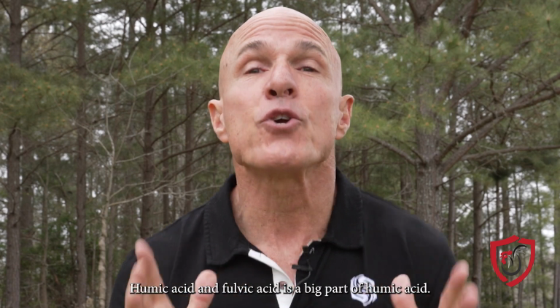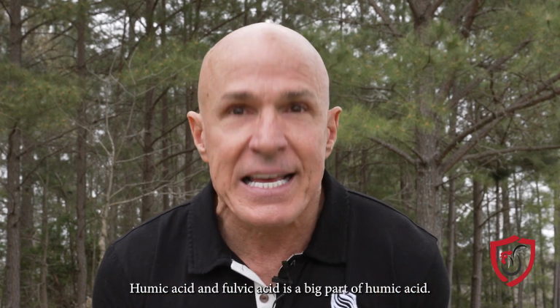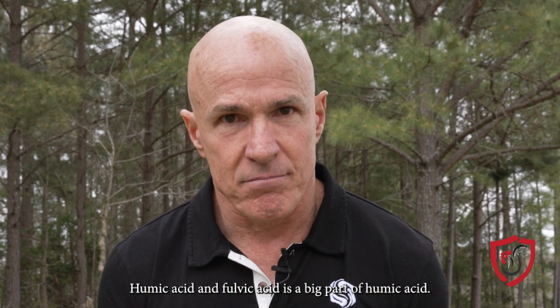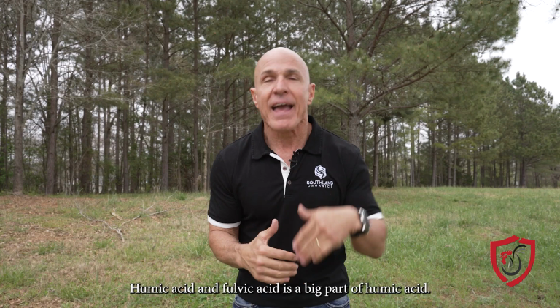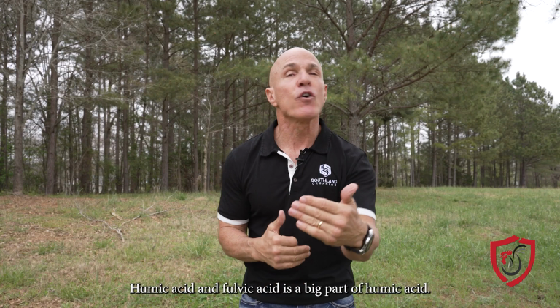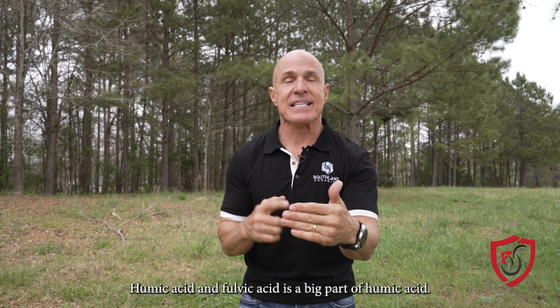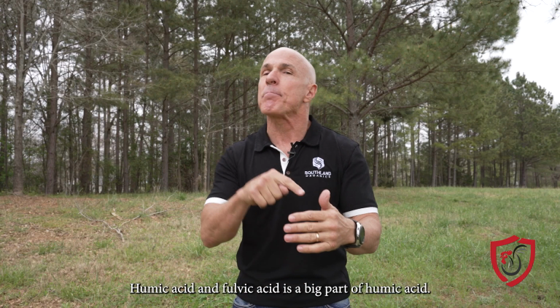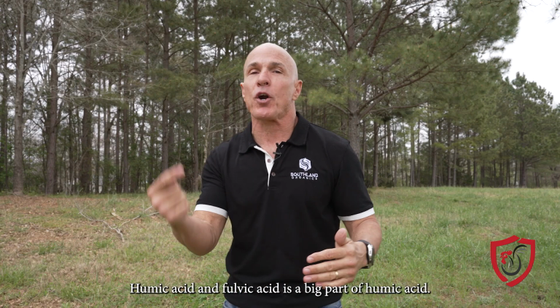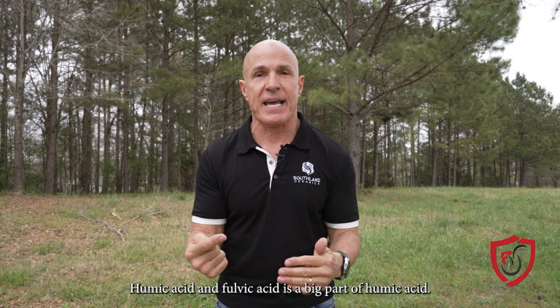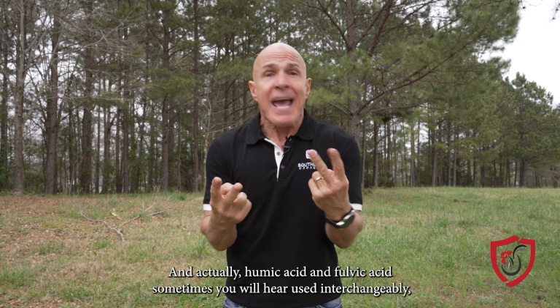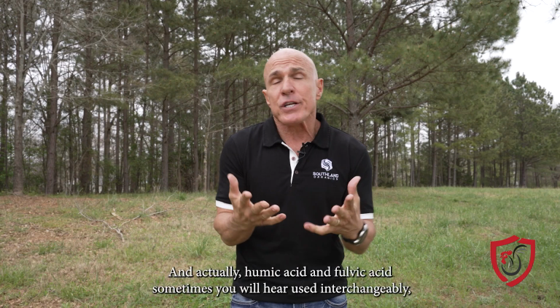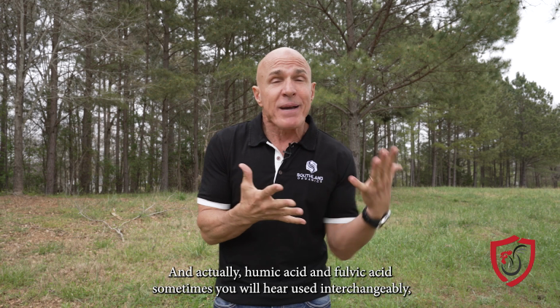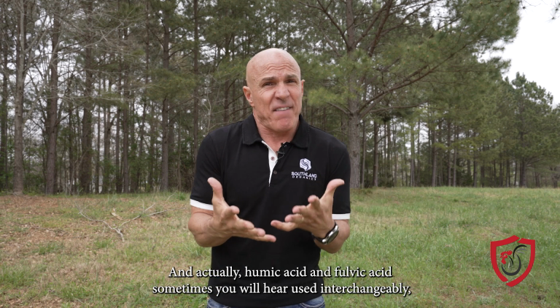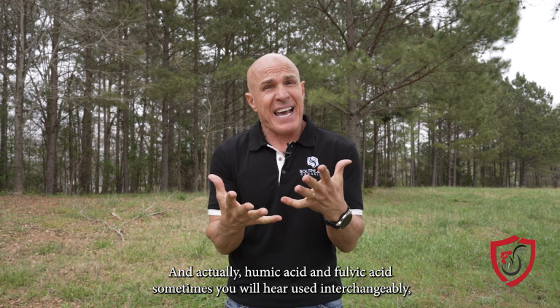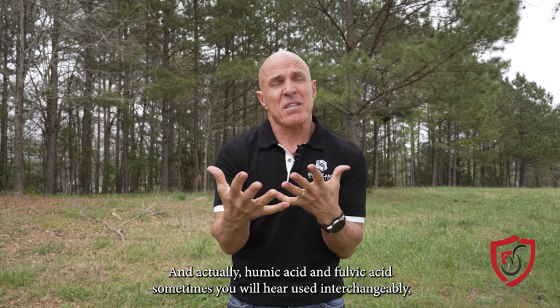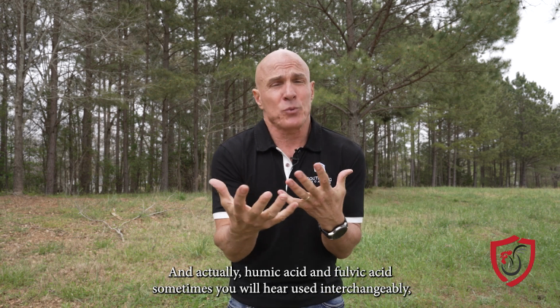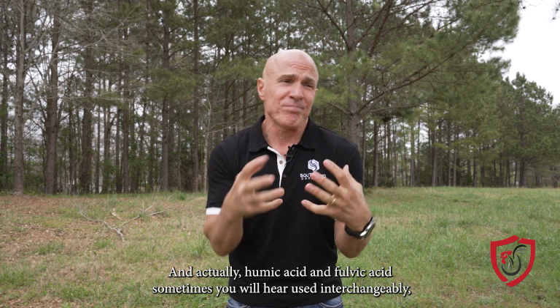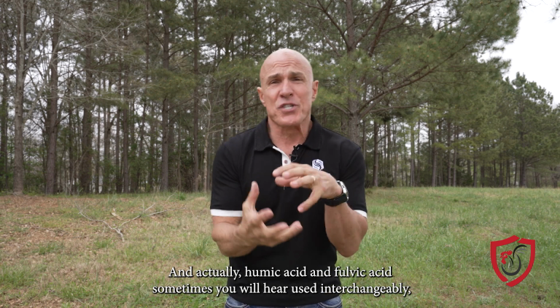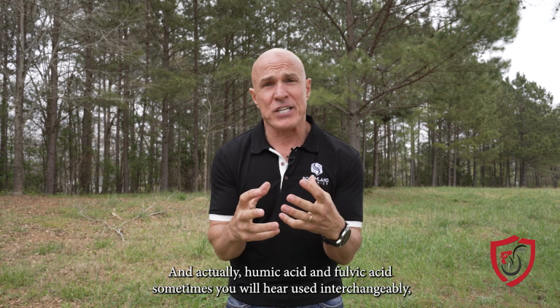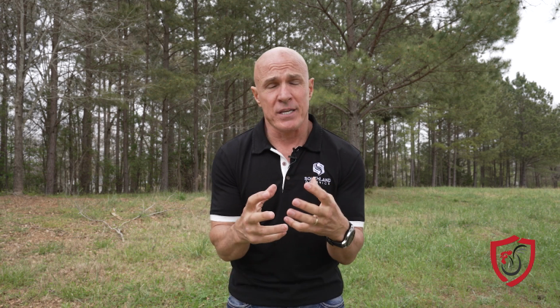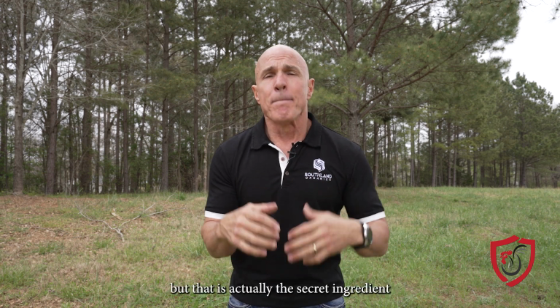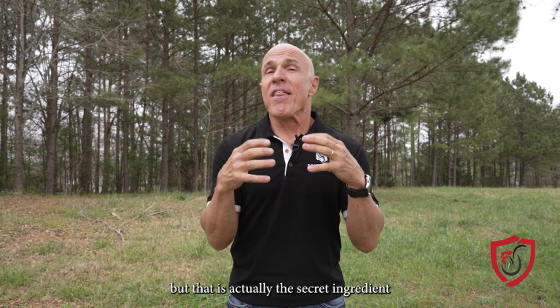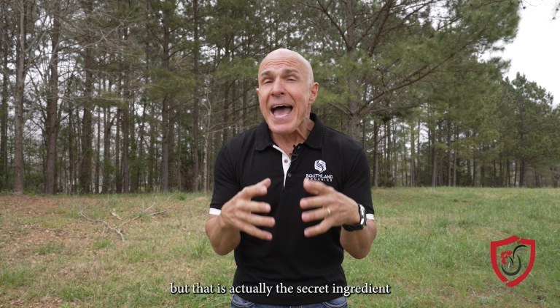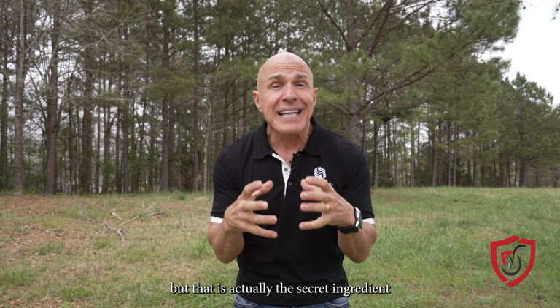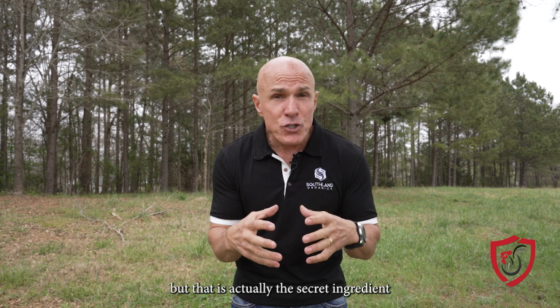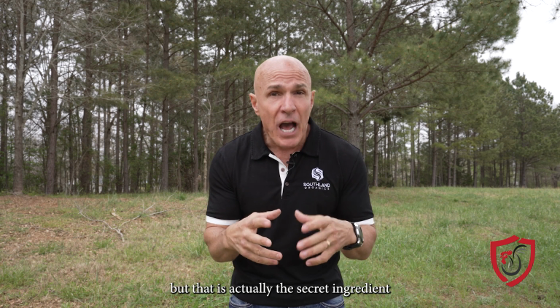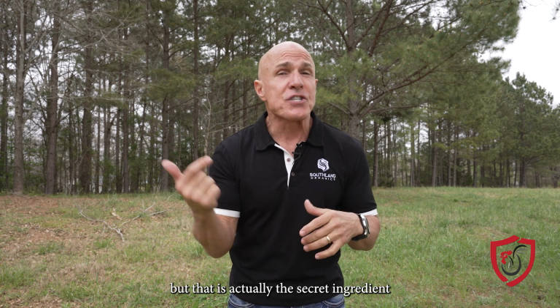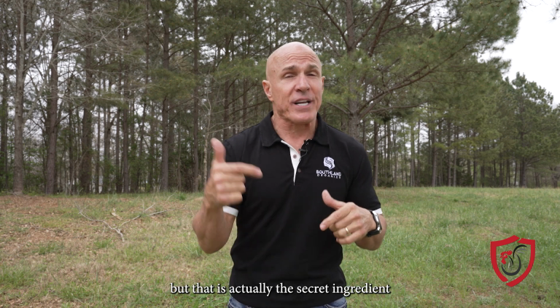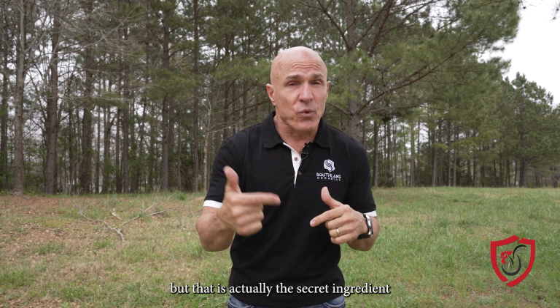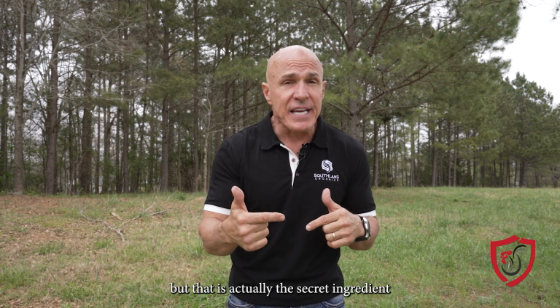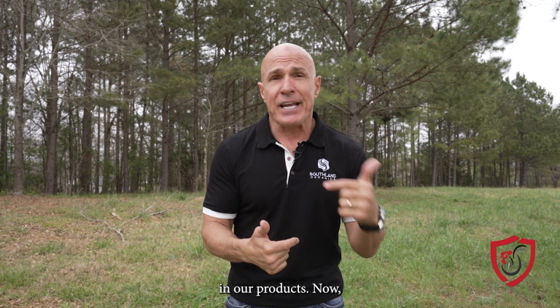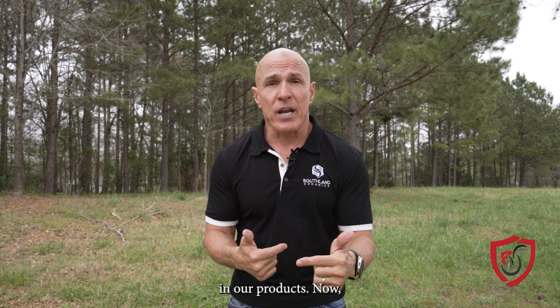Humic acid — and fulvic acid is a big part of humic acid. Actually, humic acid and fulvic acid sometimes you will hear used interchangeably. But that is actually the secret ingredient in our products.